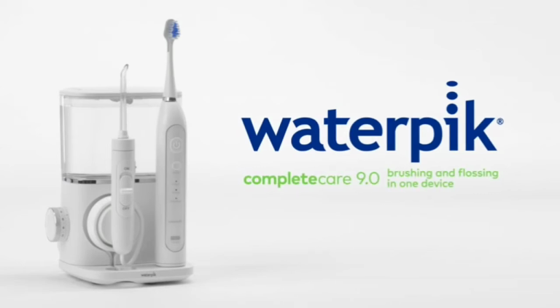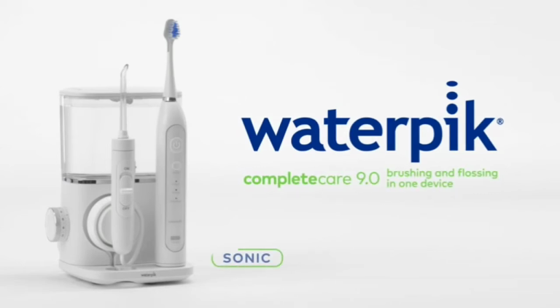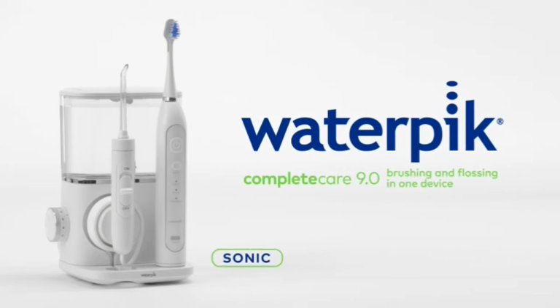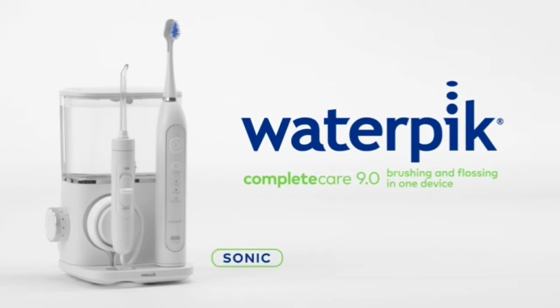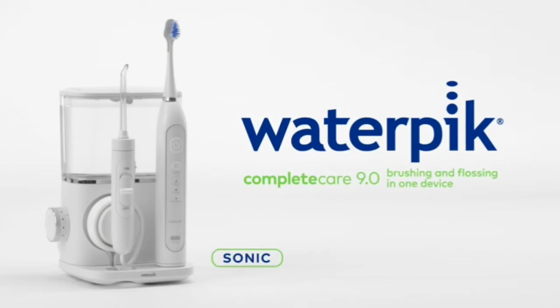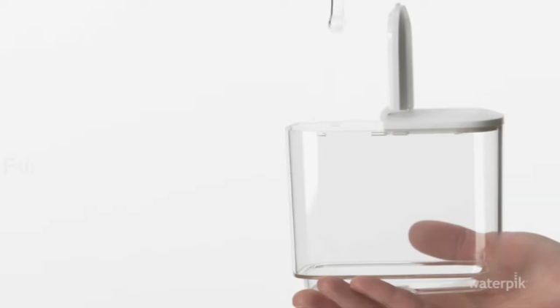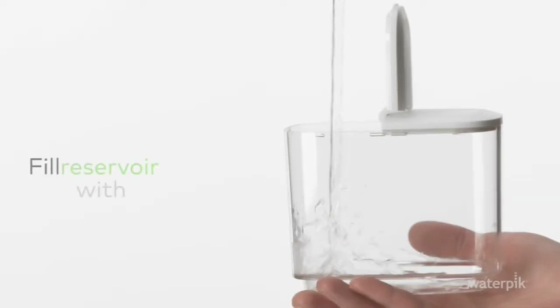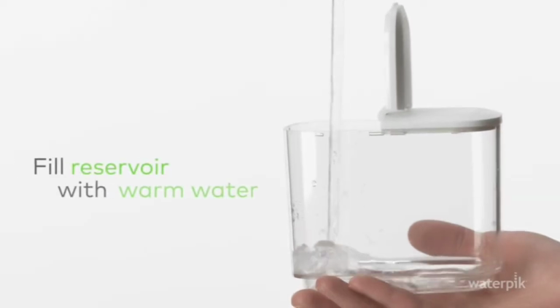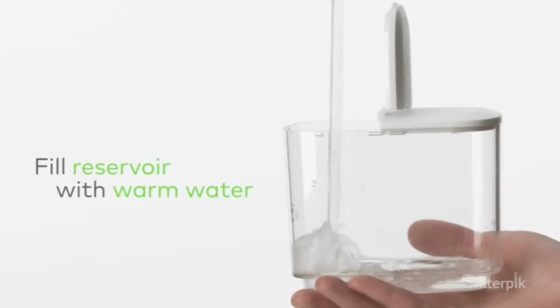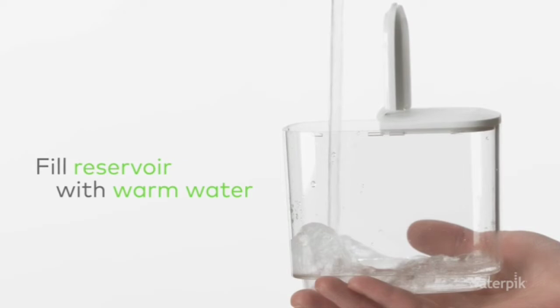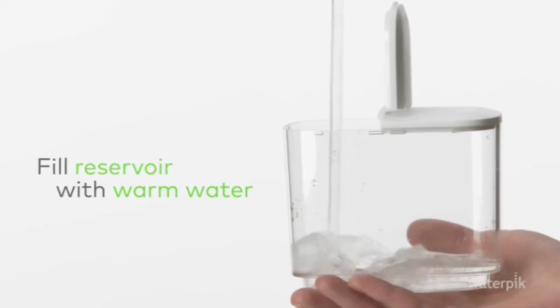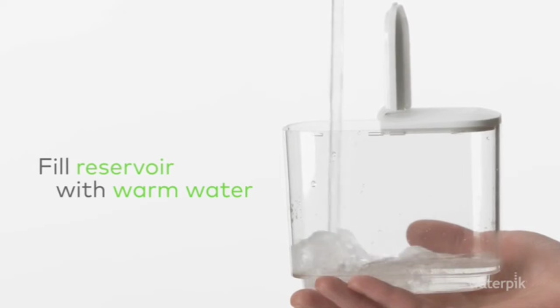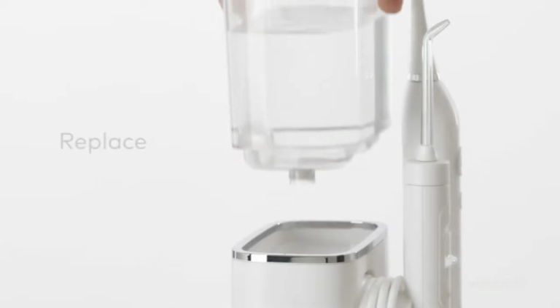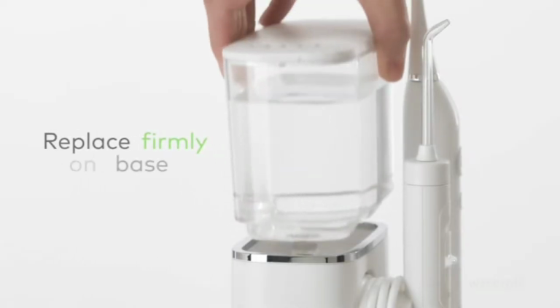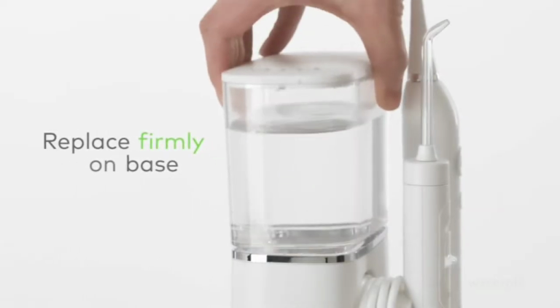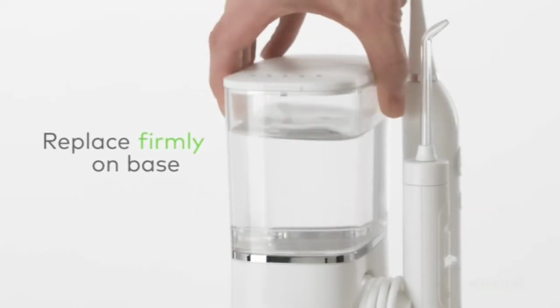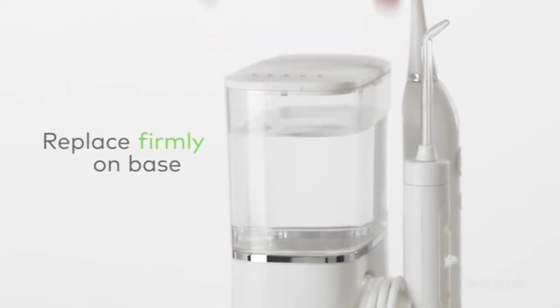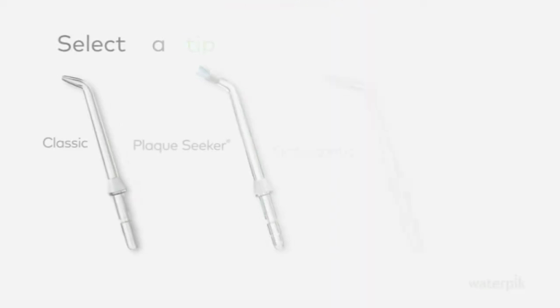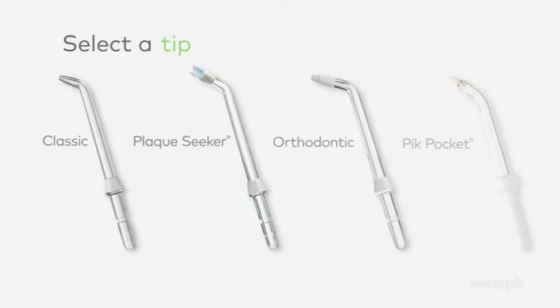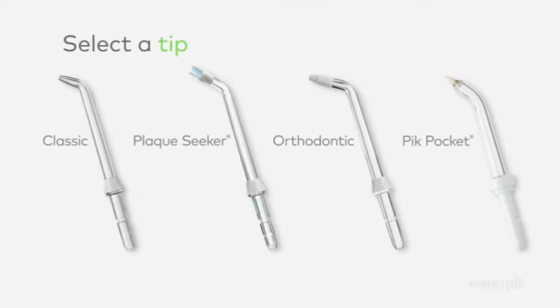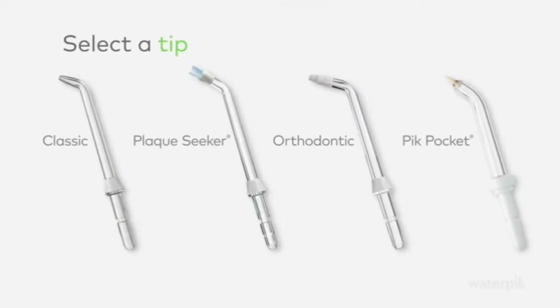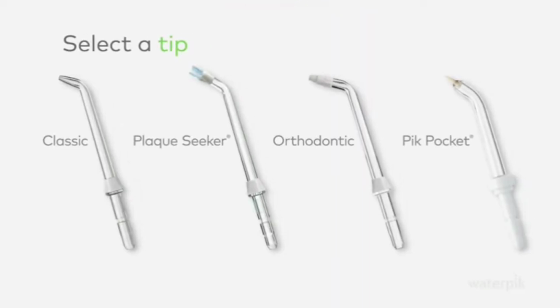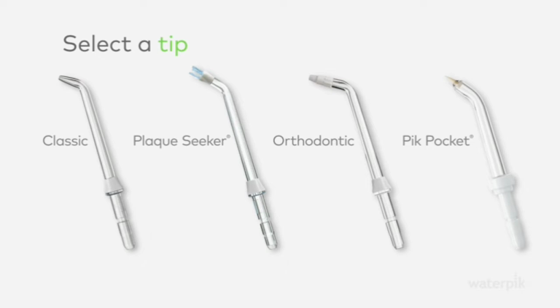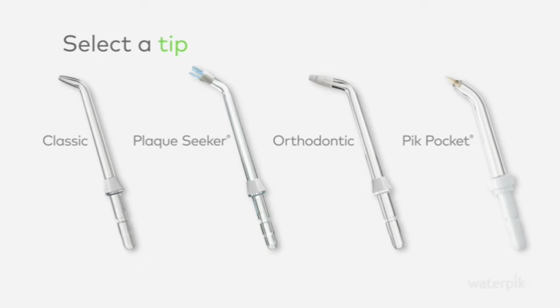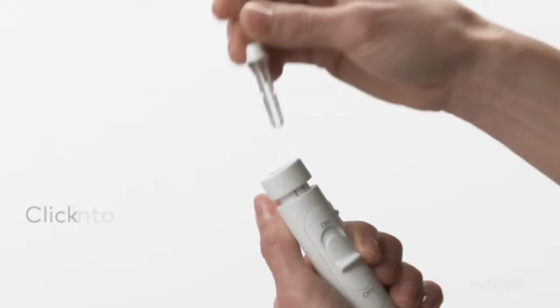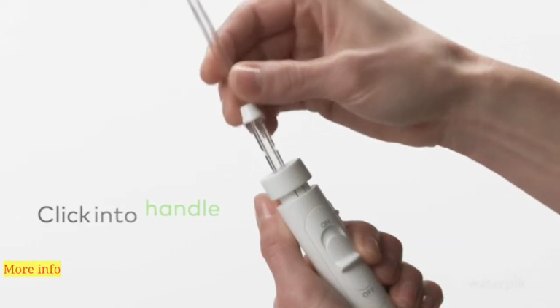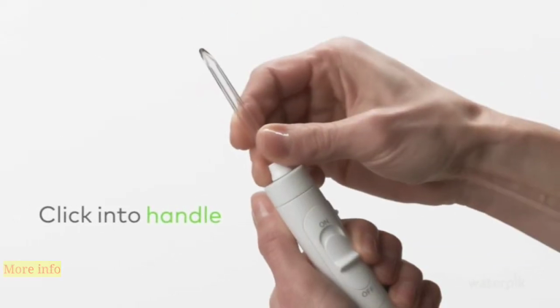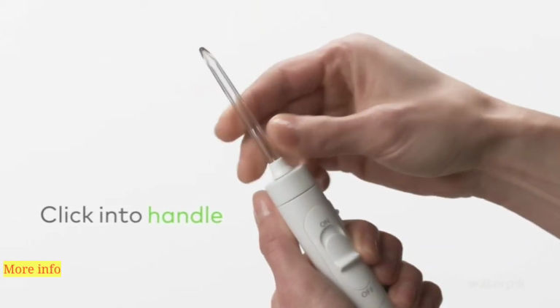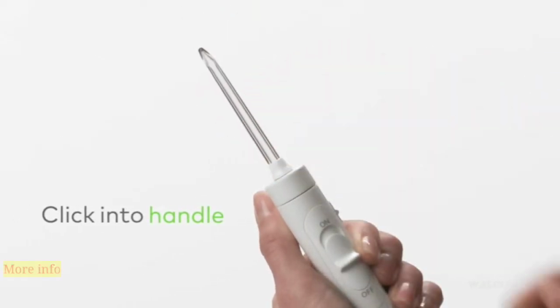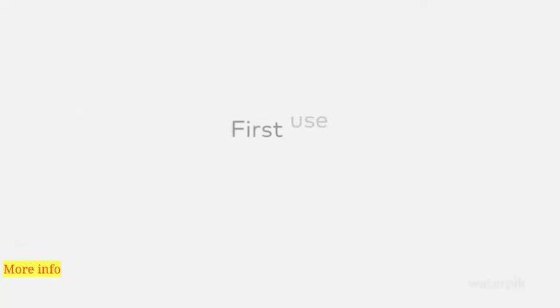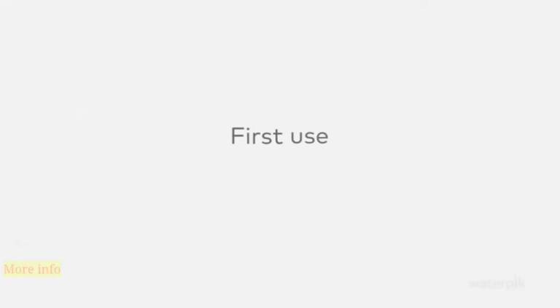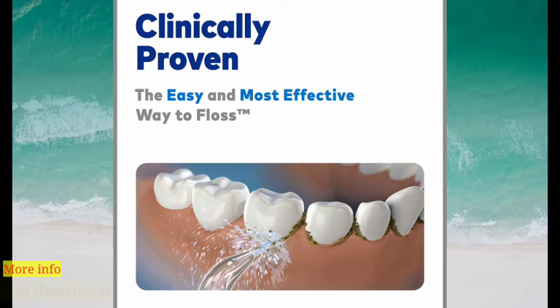Waterpik CompleteCare 9.0 combines brushing and flossing in one device. Start by filling the reservoir with warm water and replace it firmly on the base. Select a tip that's right for you and click it firmly into the handle.